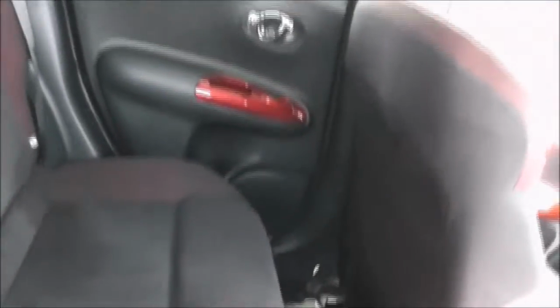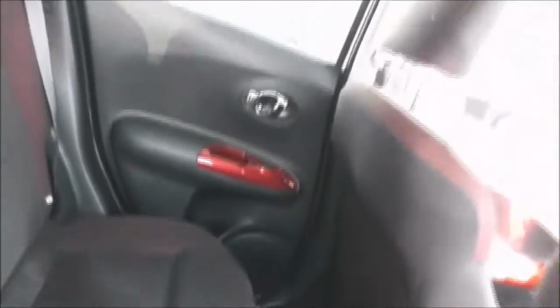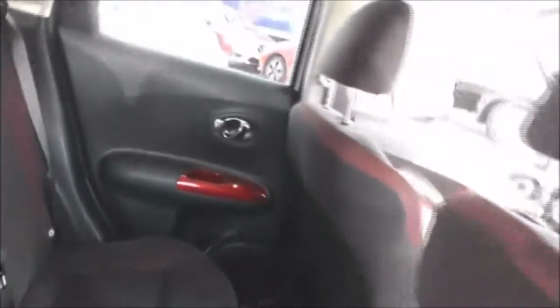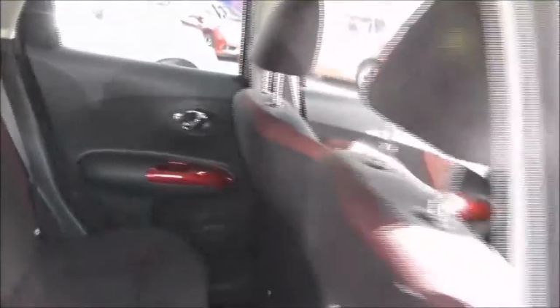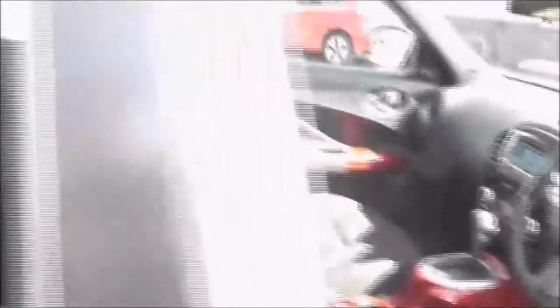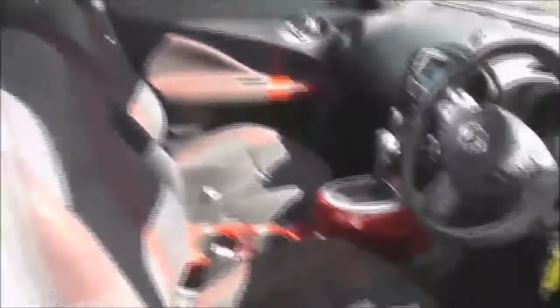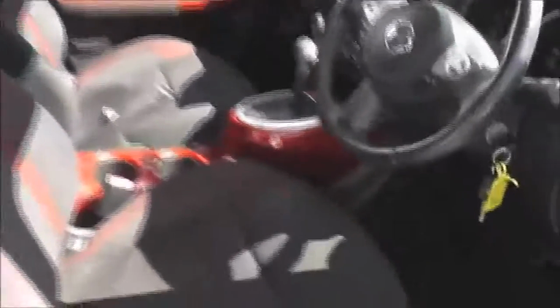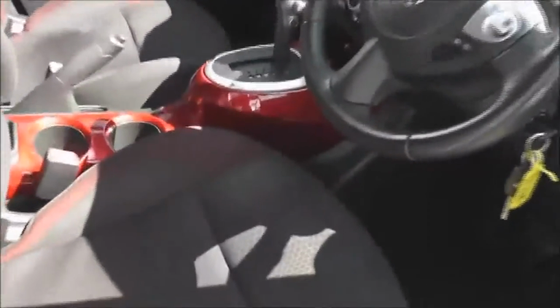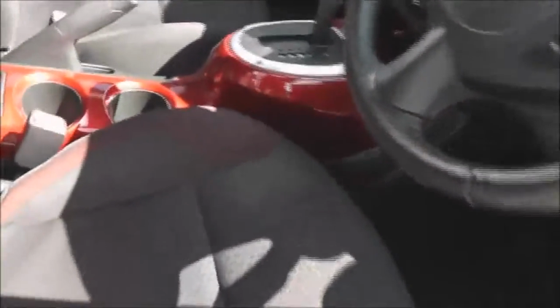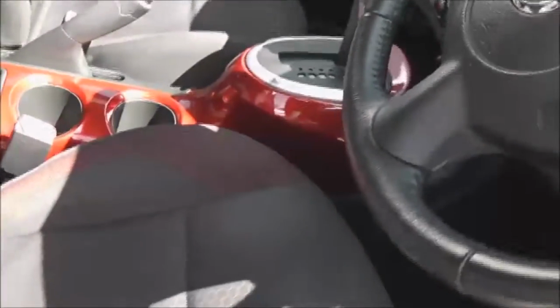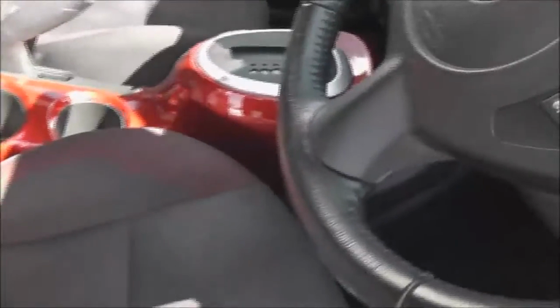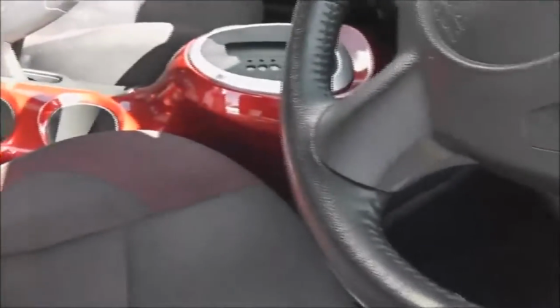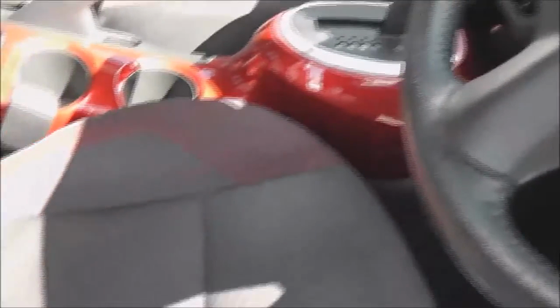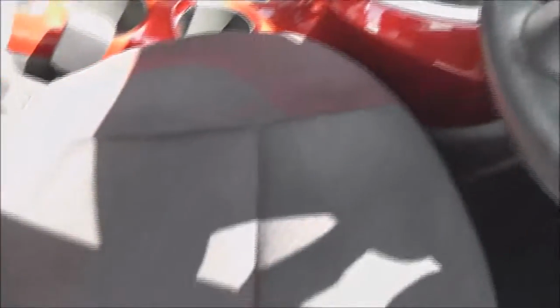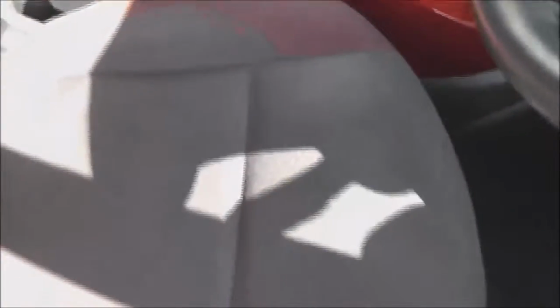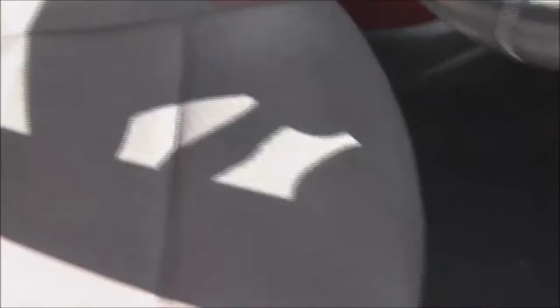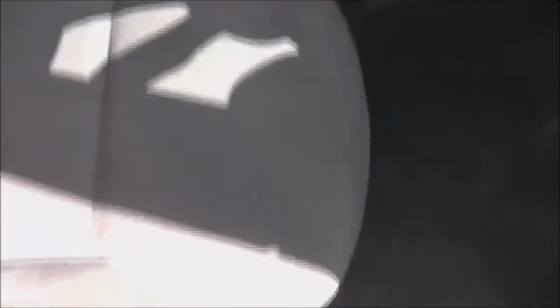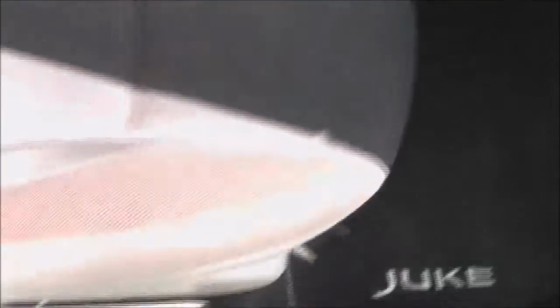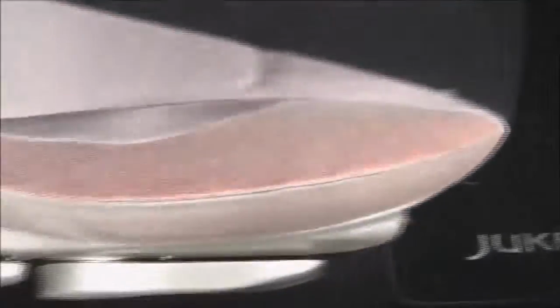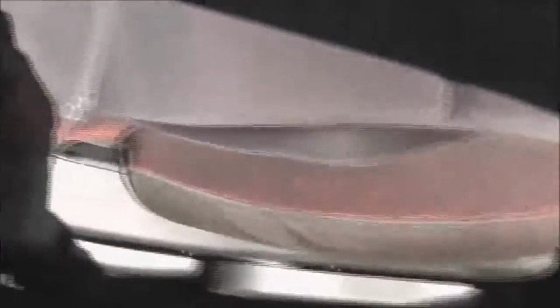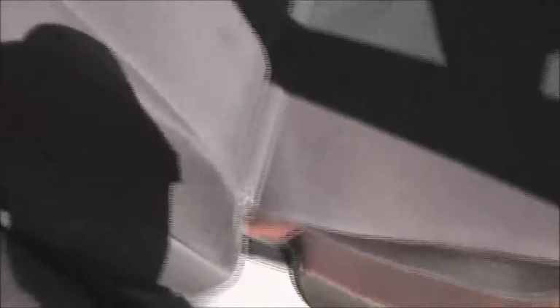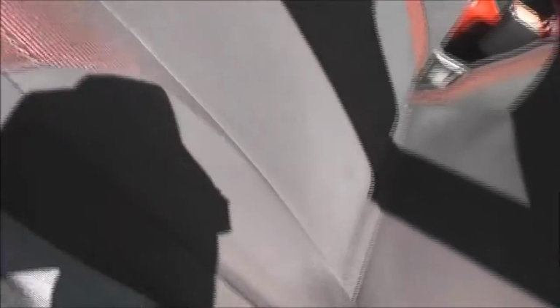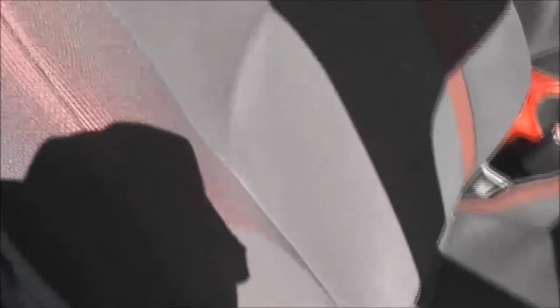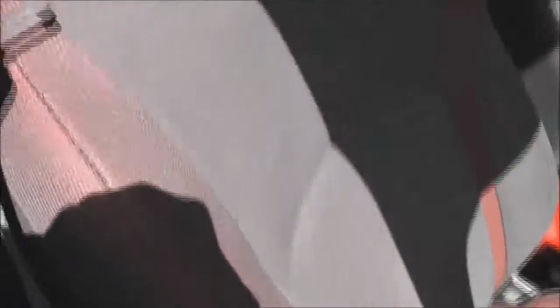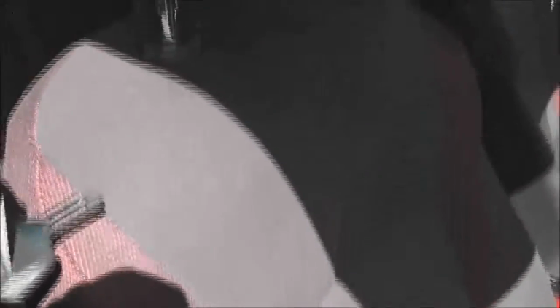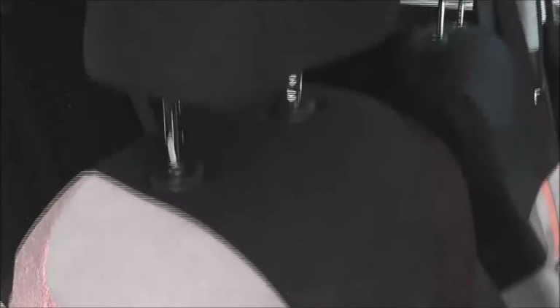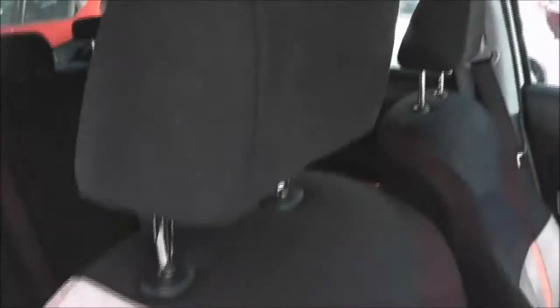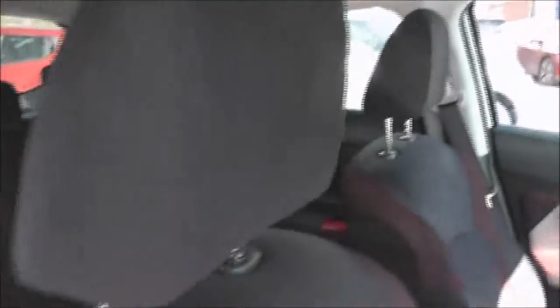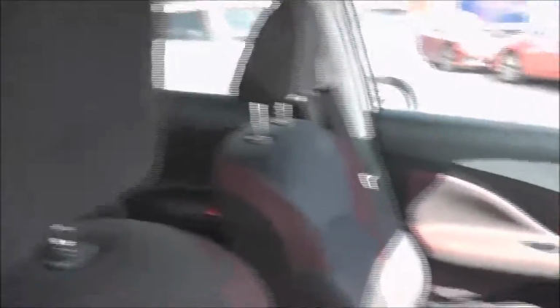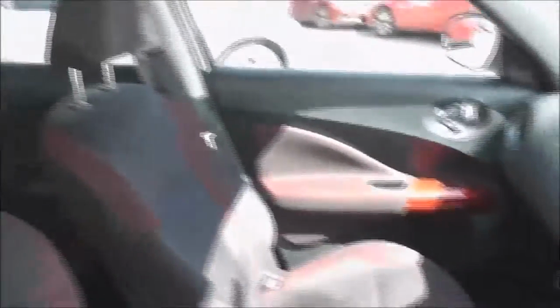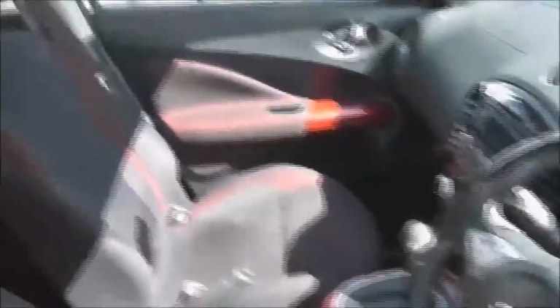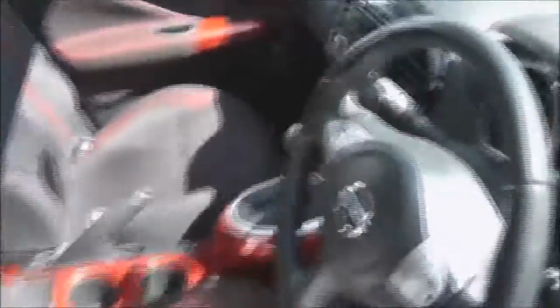Moving to the front, you can see it's black and red cloth upholstery and the seats are in excellent condition. If we jump in, we'll look at some more of the features.